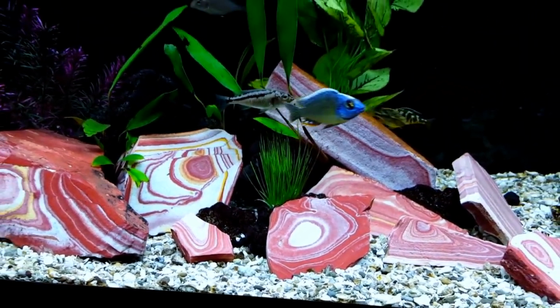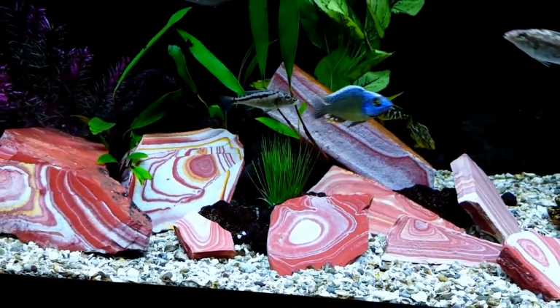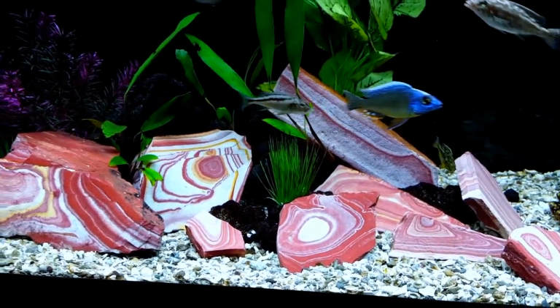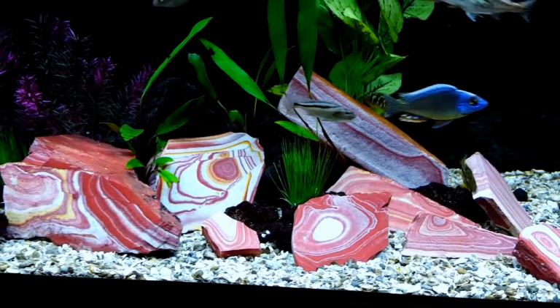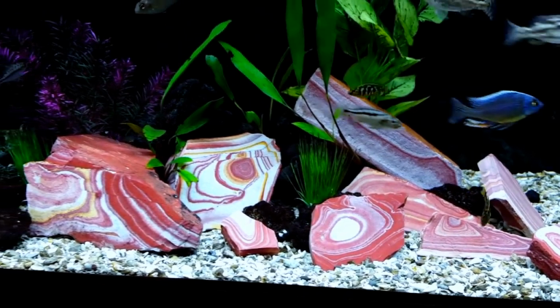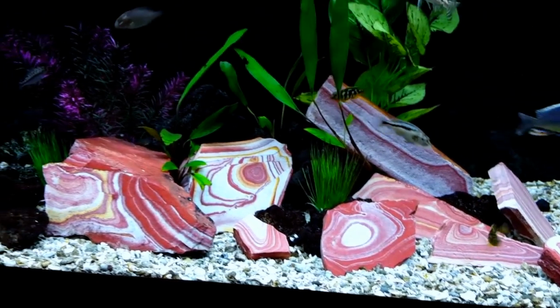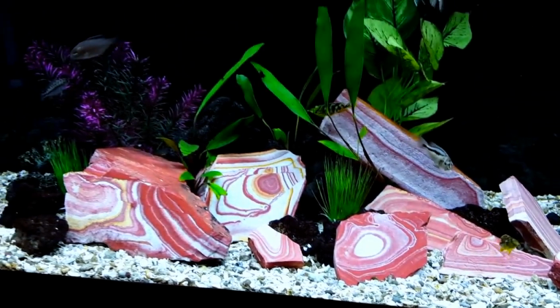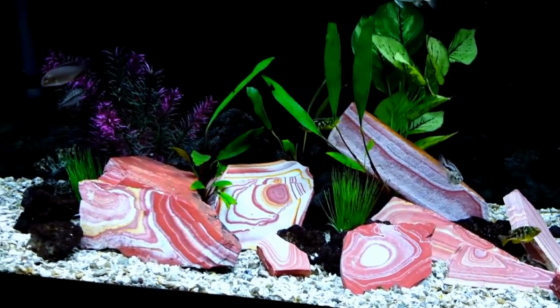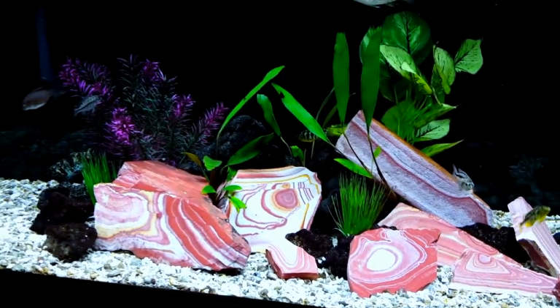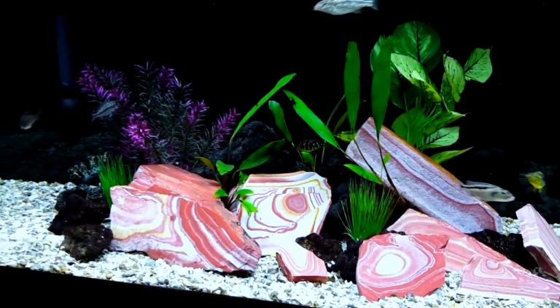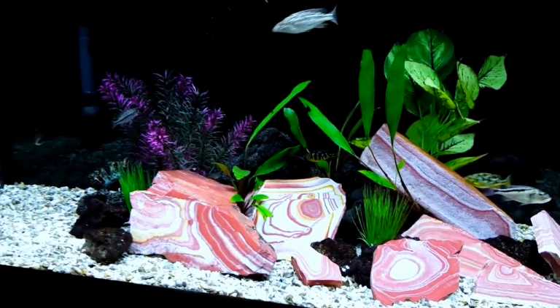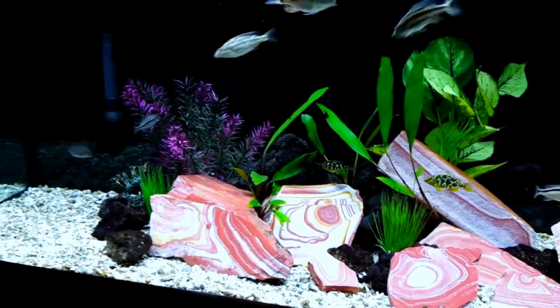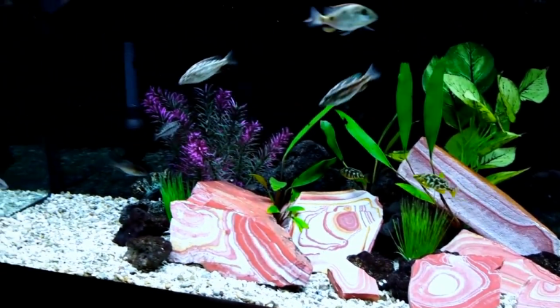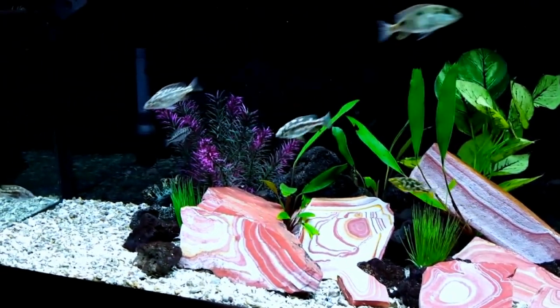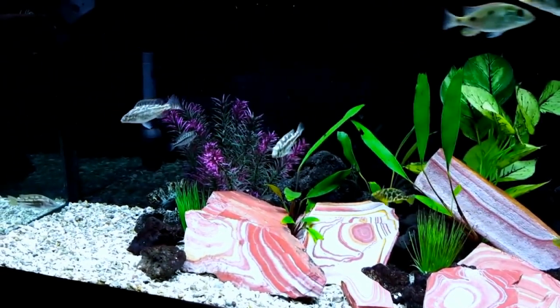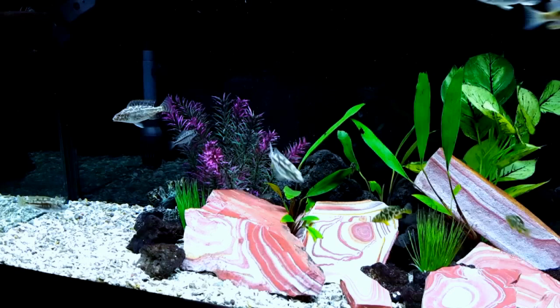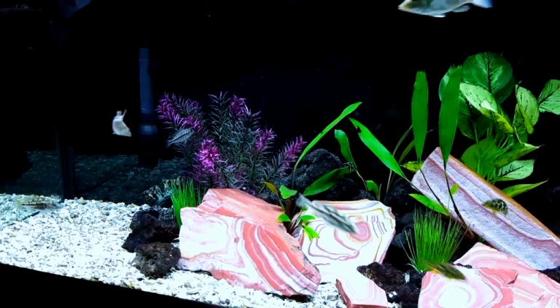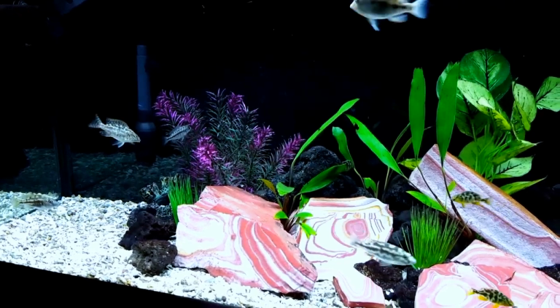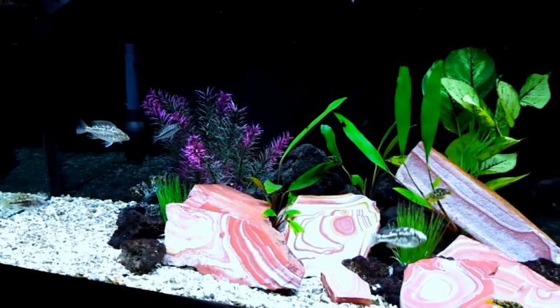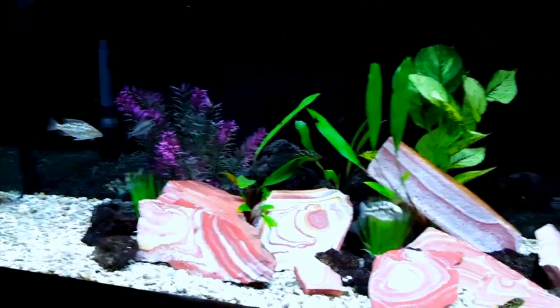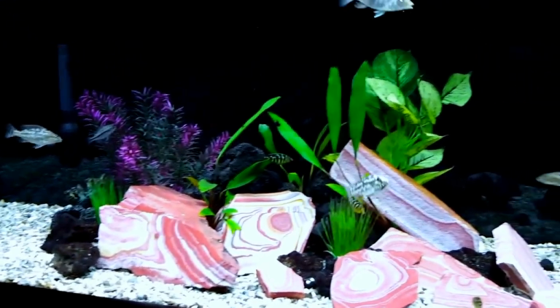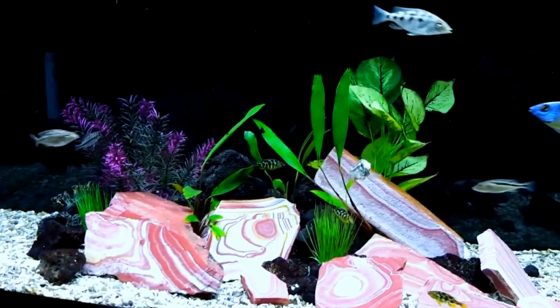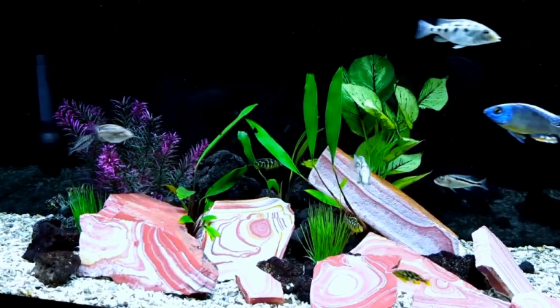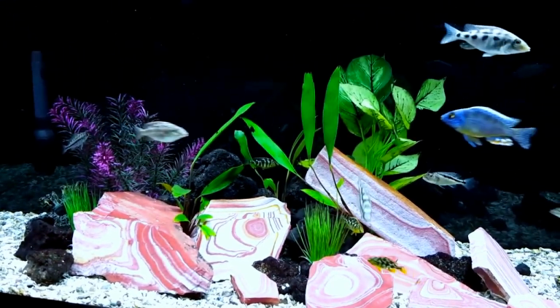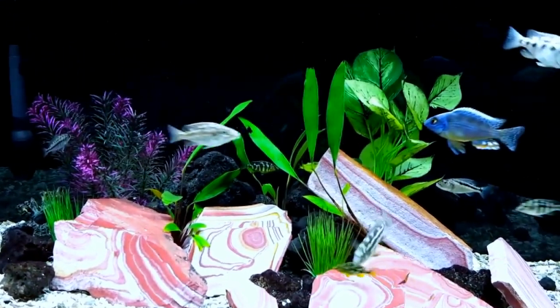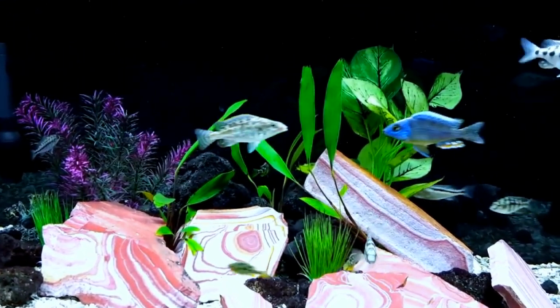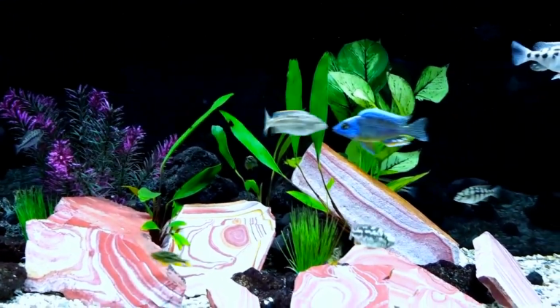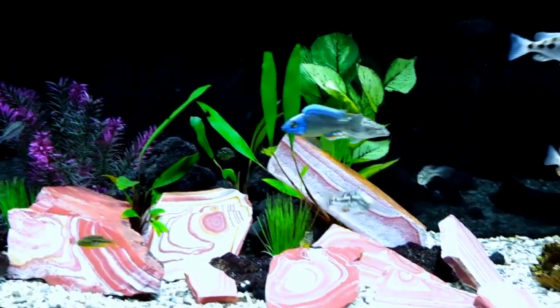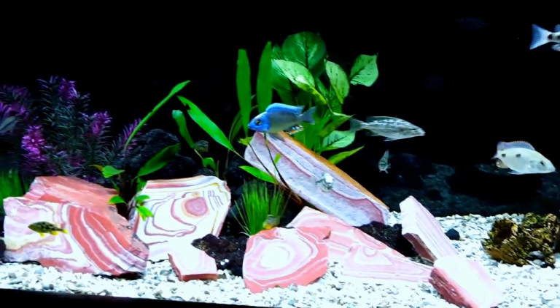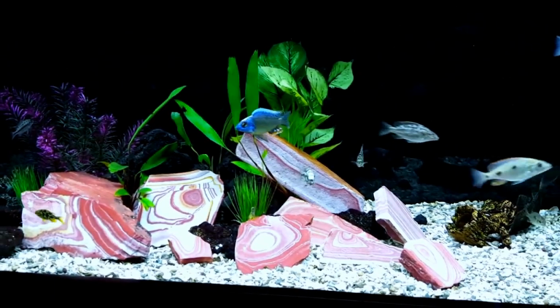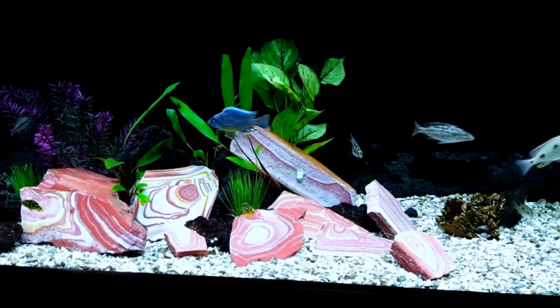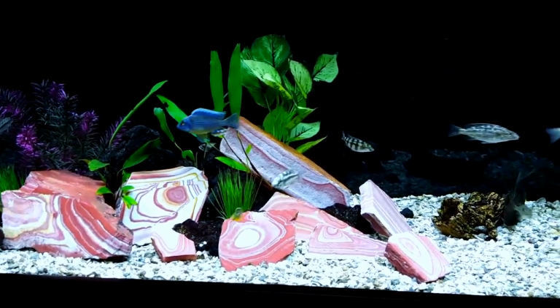I bought those wonderstones originally for the 135-gallon, but I didn't like the way they looked in there, so I brought them into the 60. Let me know what you think about them in this tank, because I think that's where I'm going to leave them.